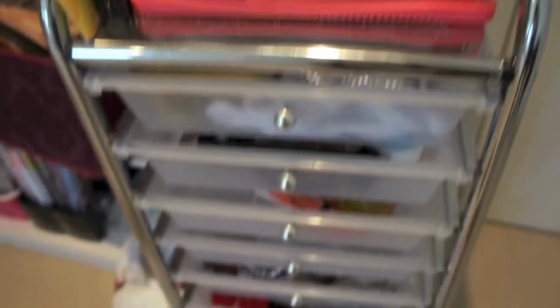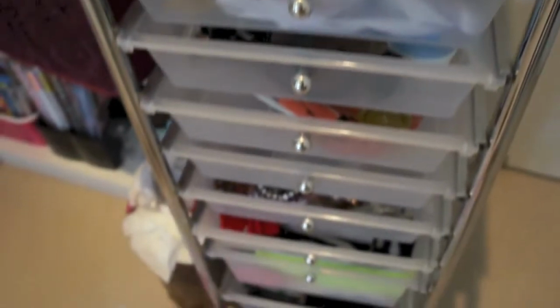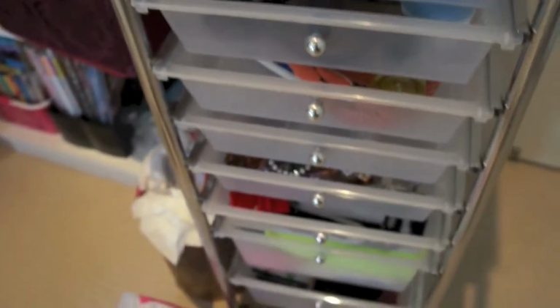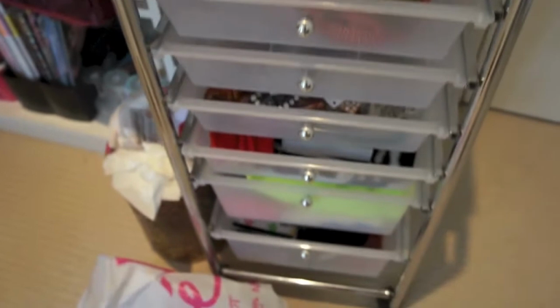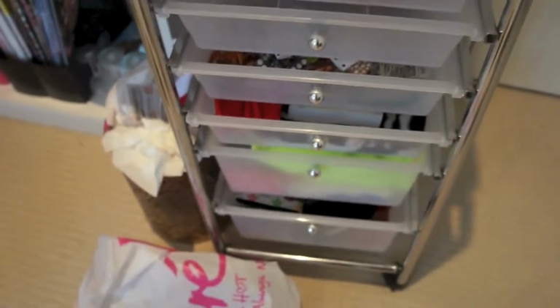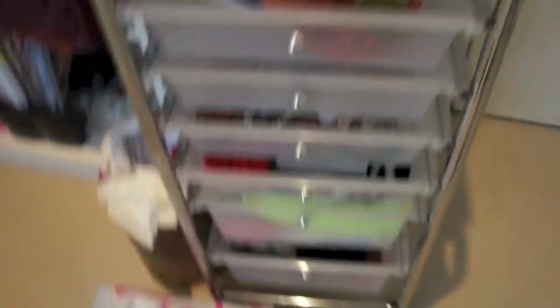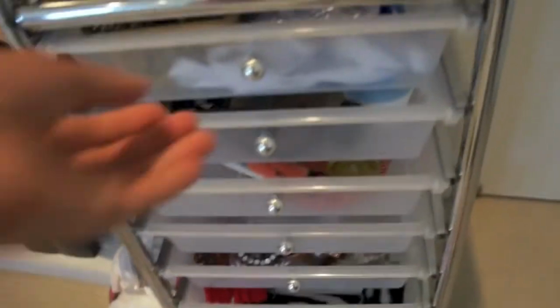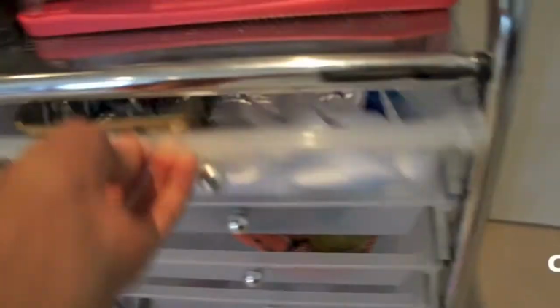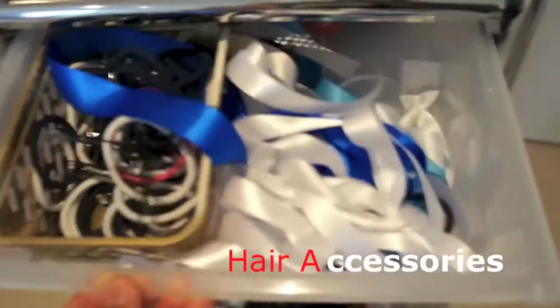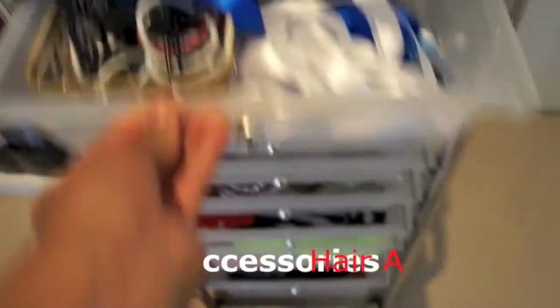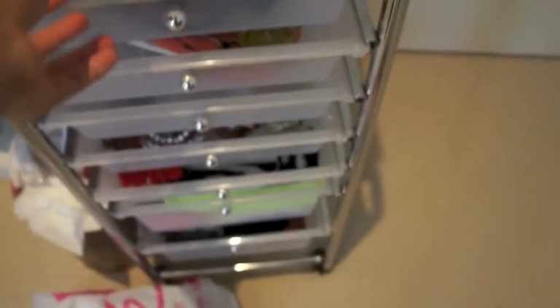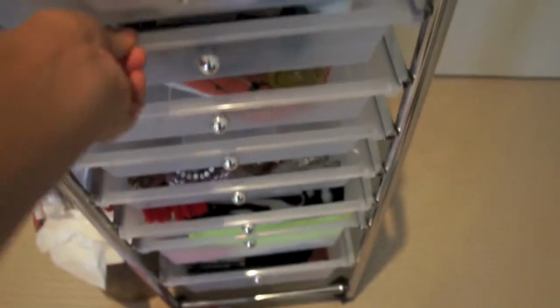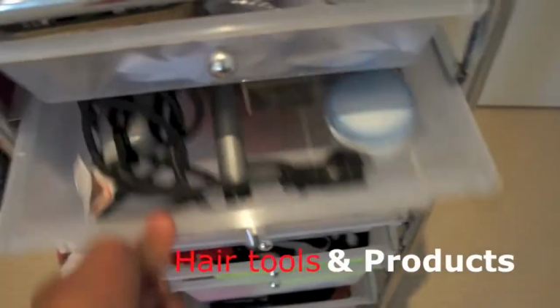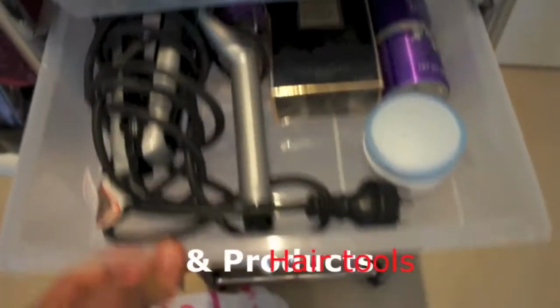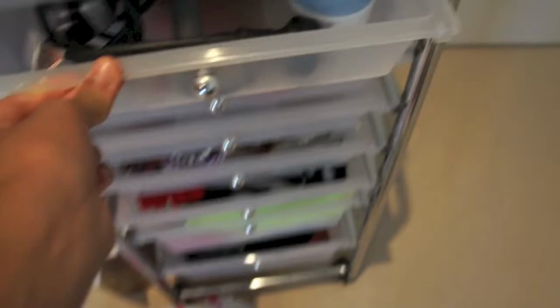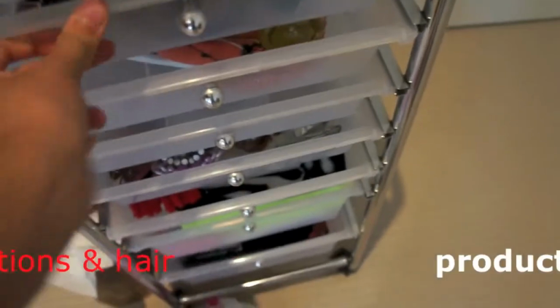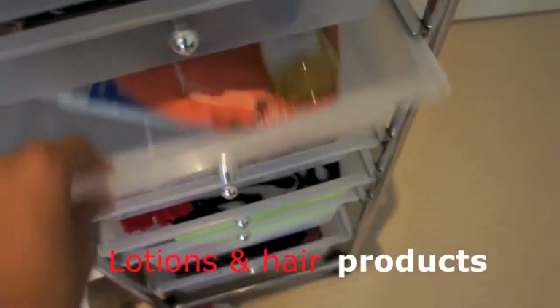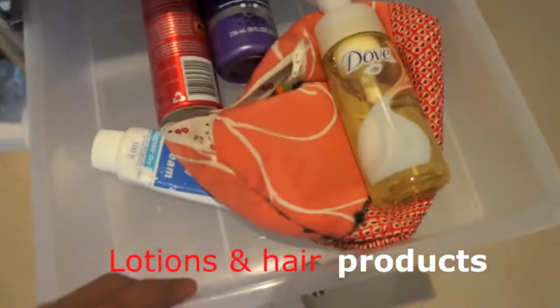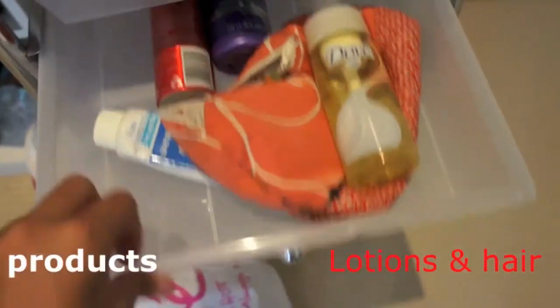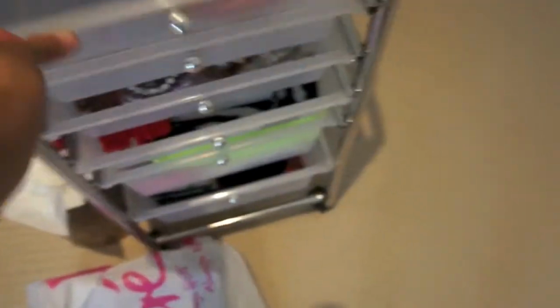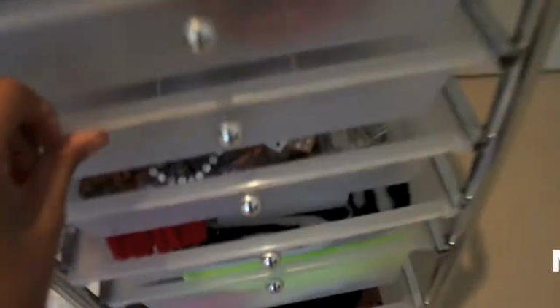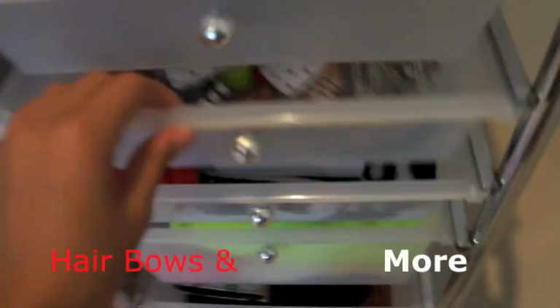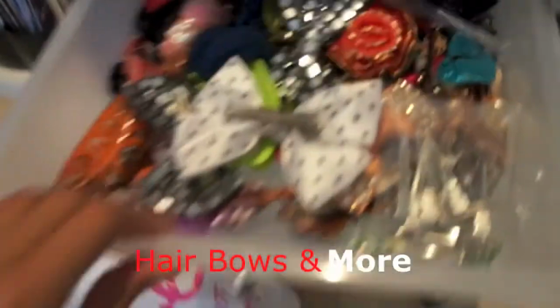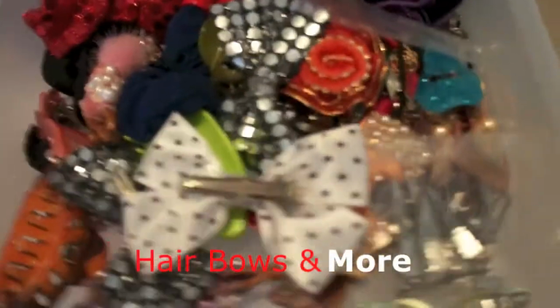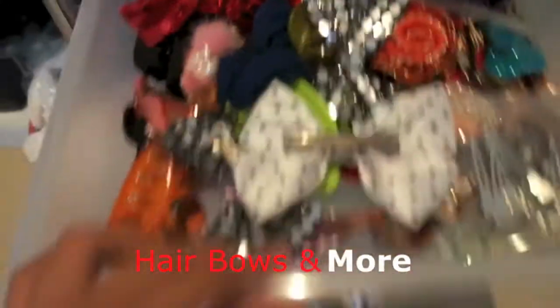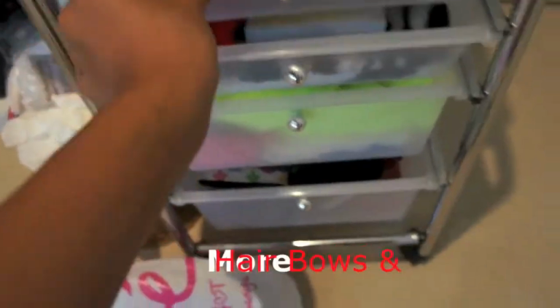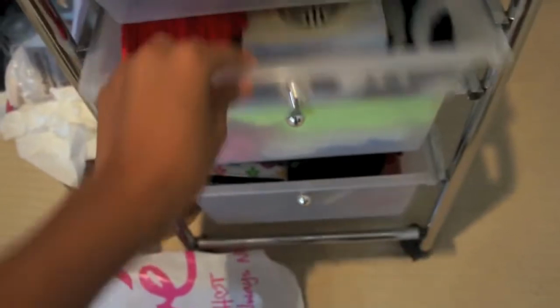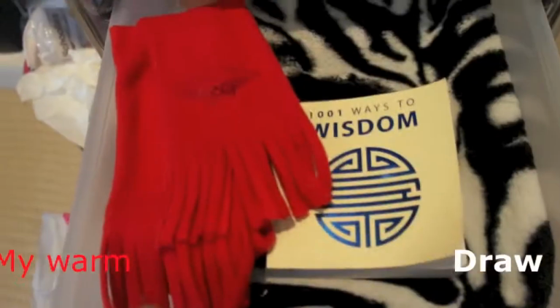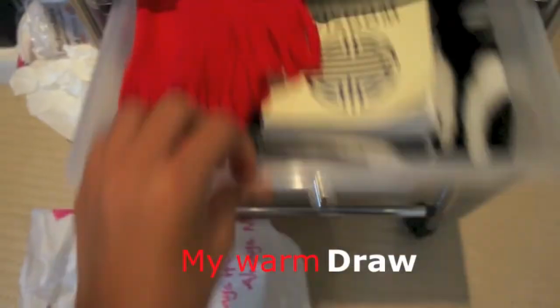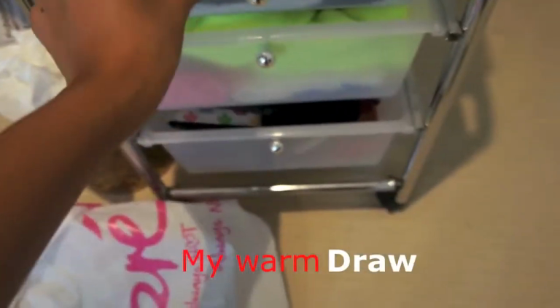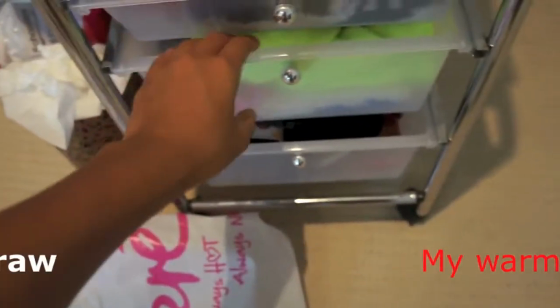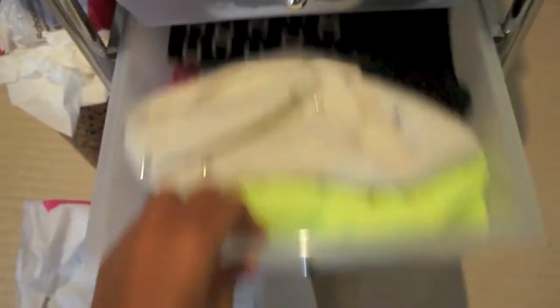I love these storage trolleys because they're really good to put all your products that you can't find space for. I just love it because you can move it anywhere and it's quite cheap when you get it from Sam's Warehouse.